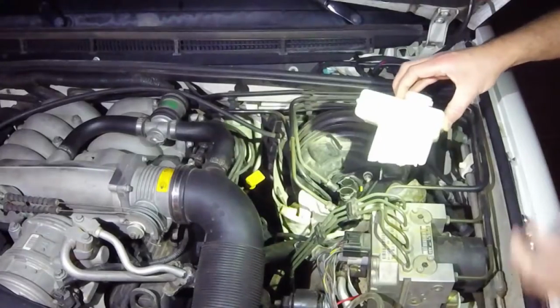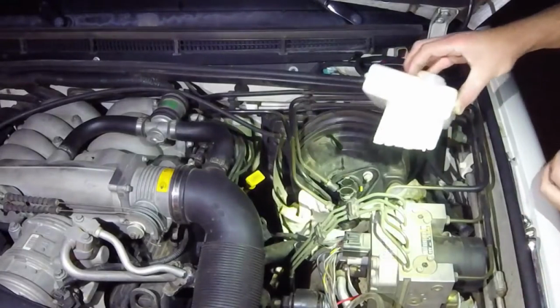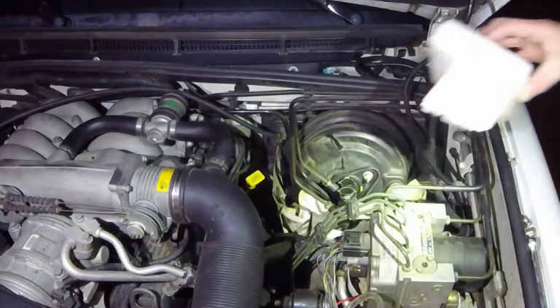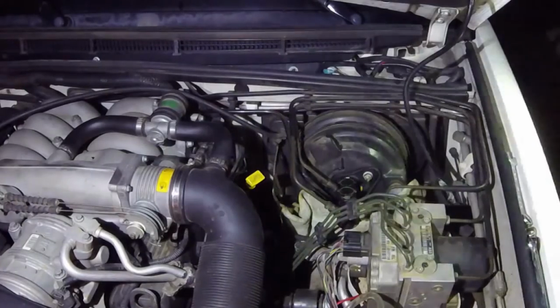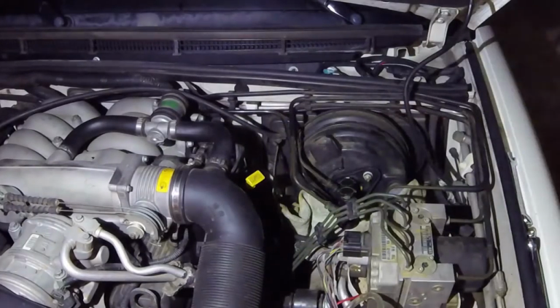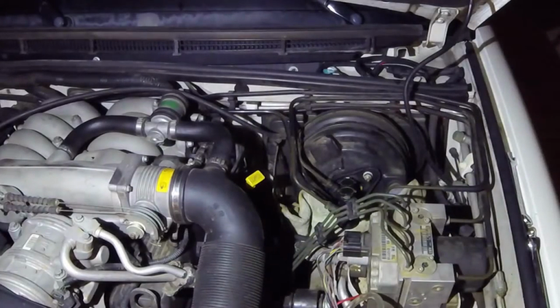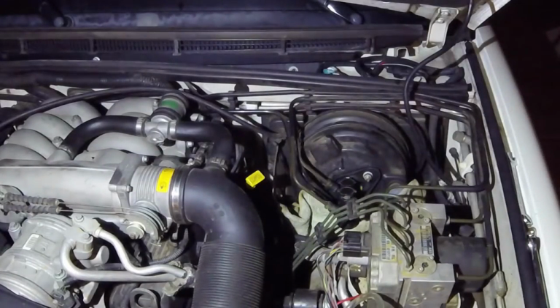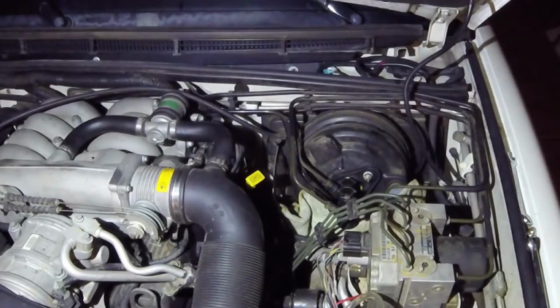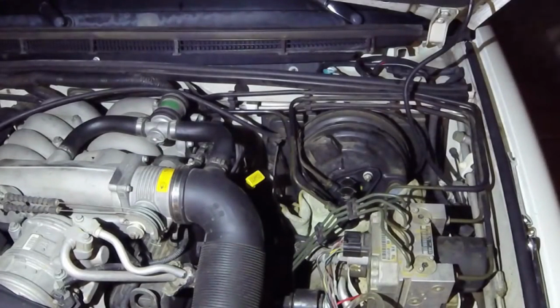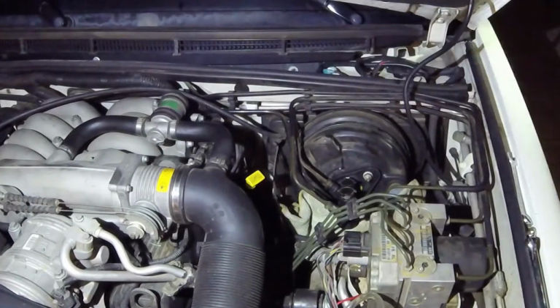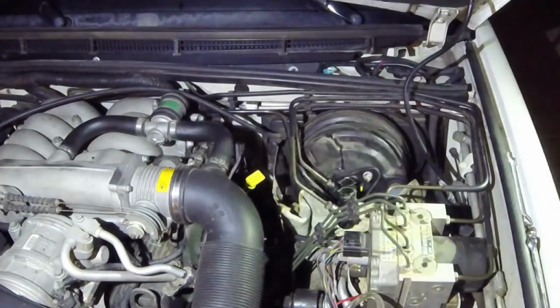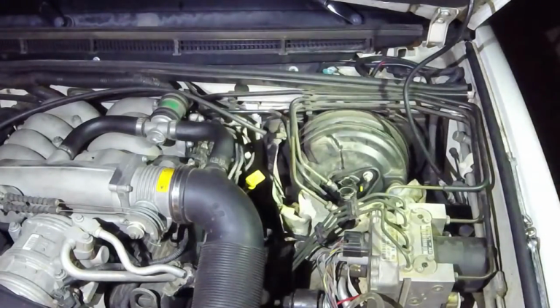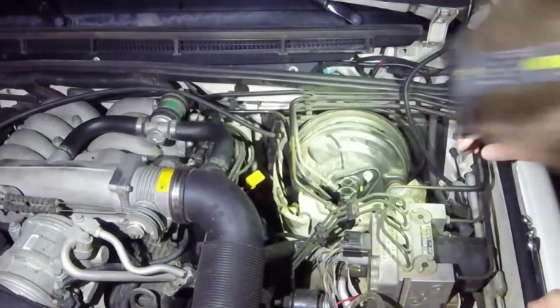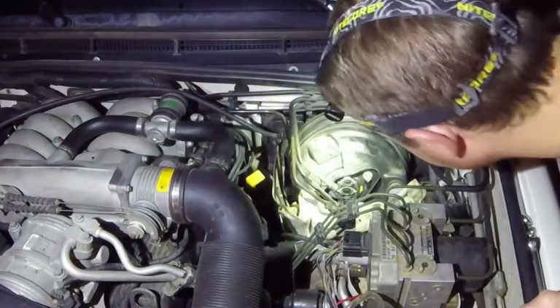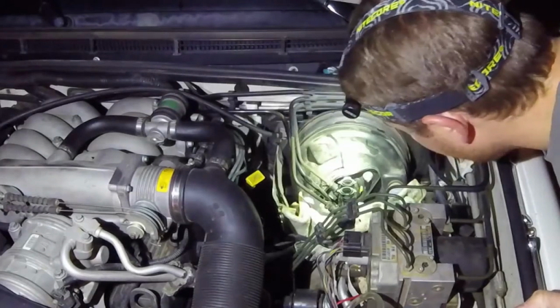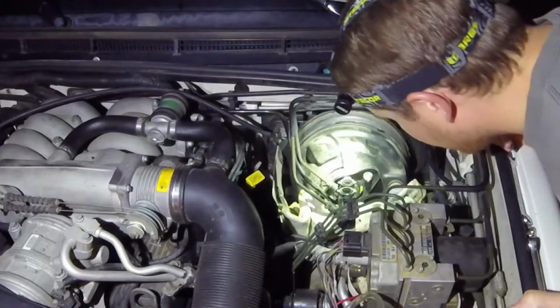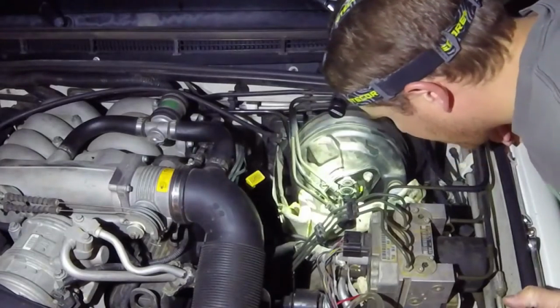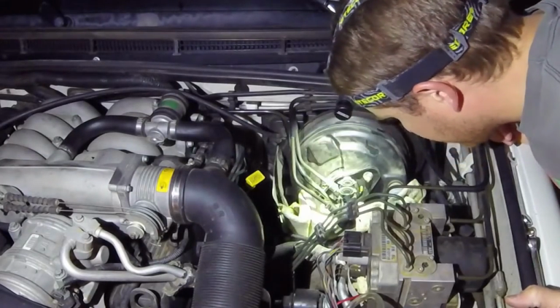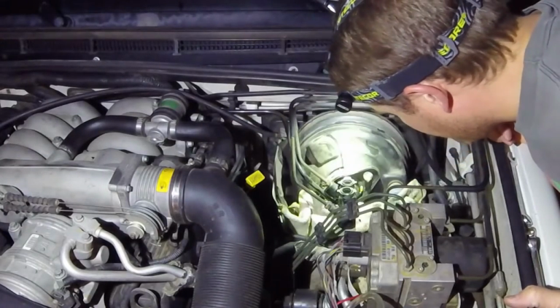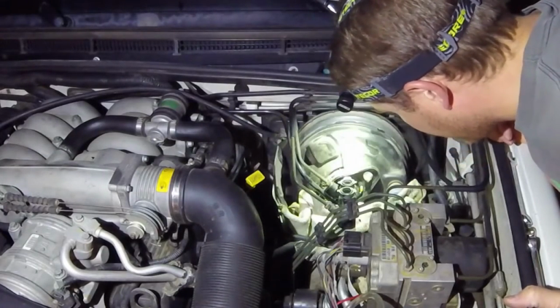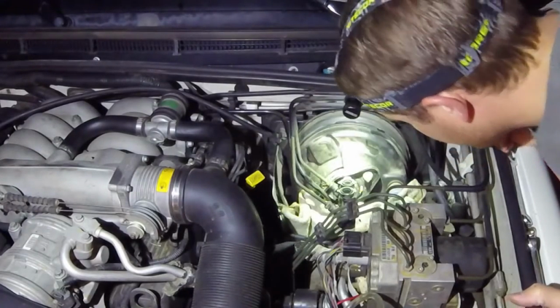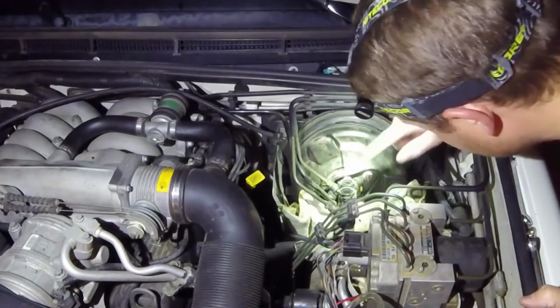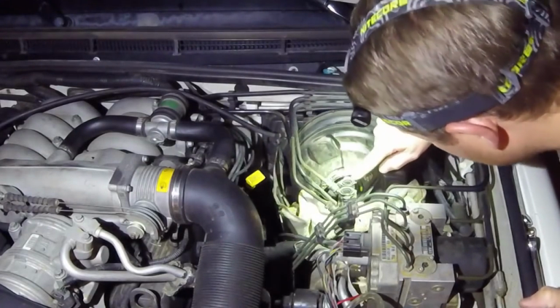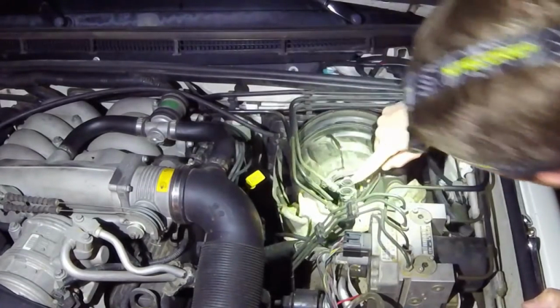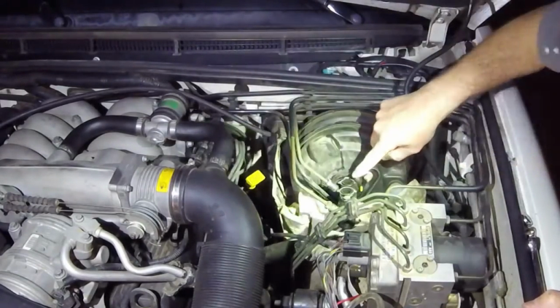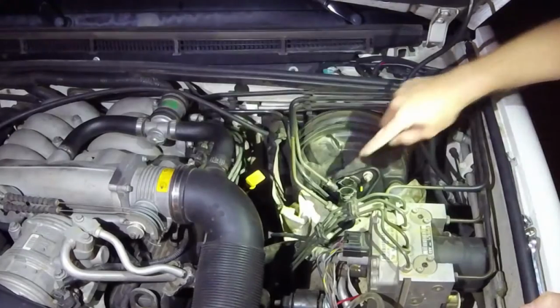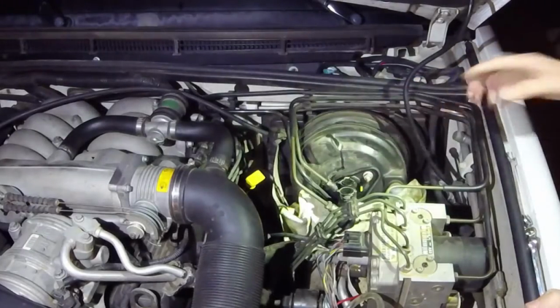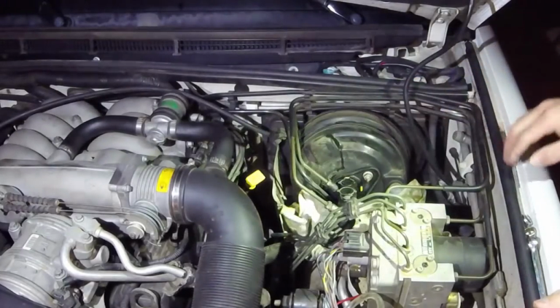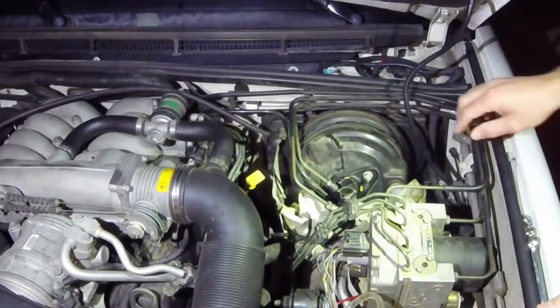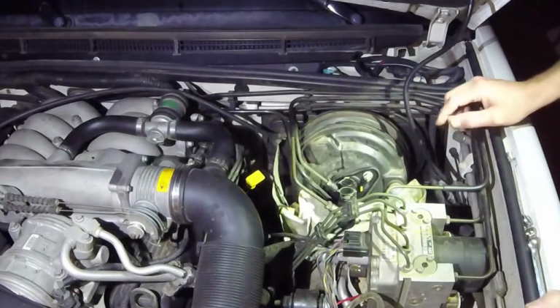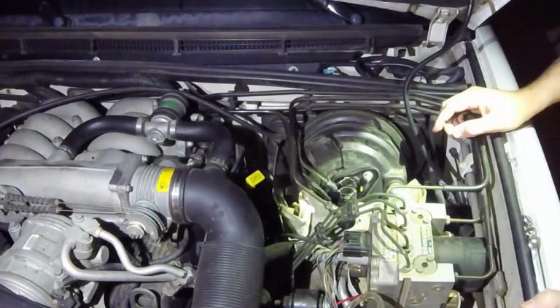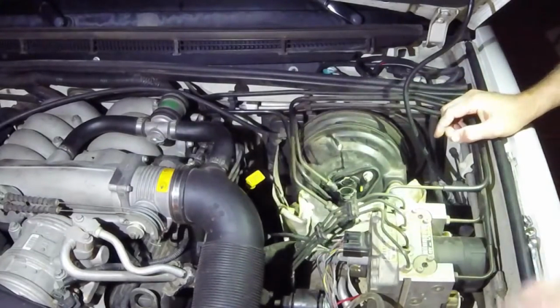So now we've got this off. Now we can see the master — right here is where it's leaking out of these O-rings, so I'm just going to pull a whole new one in here, don't want to deal with it.